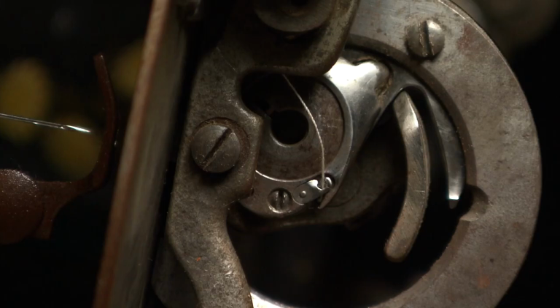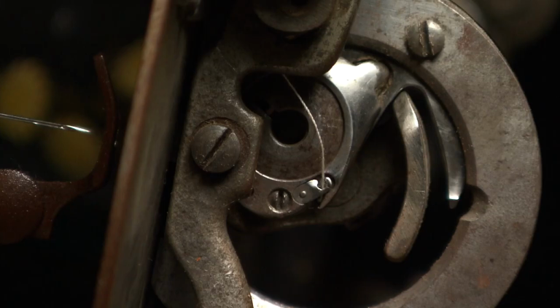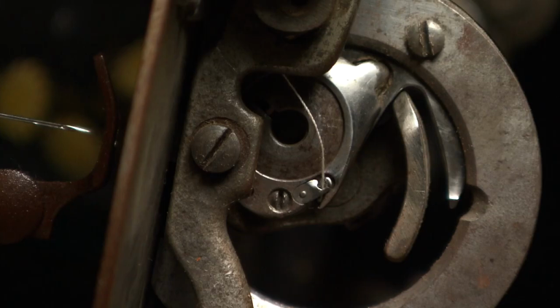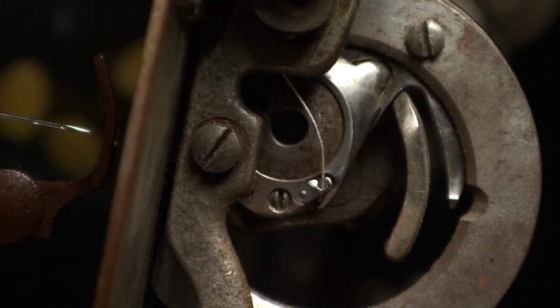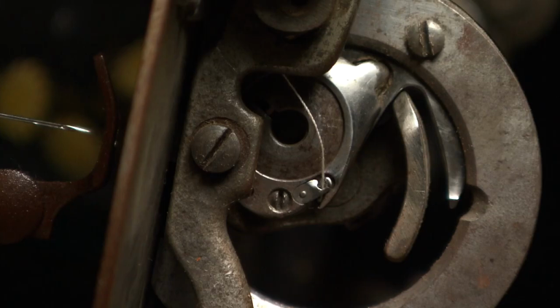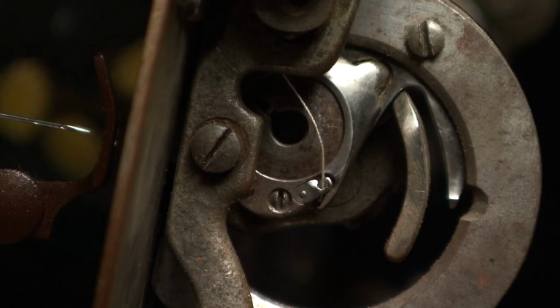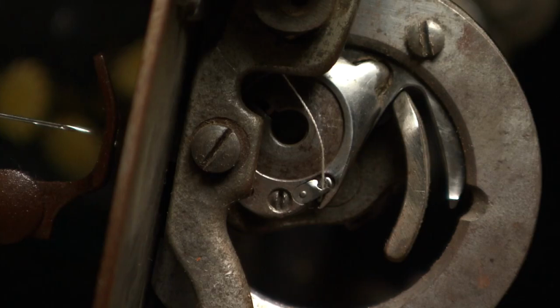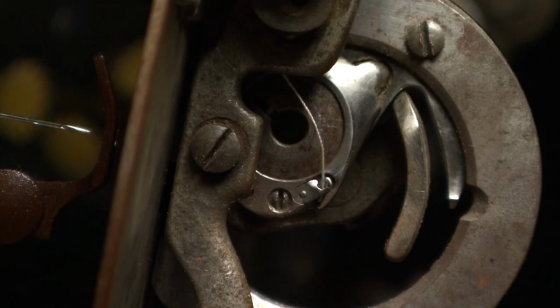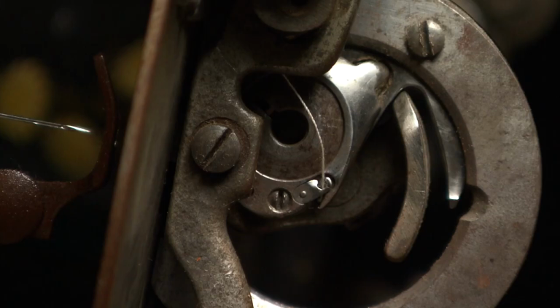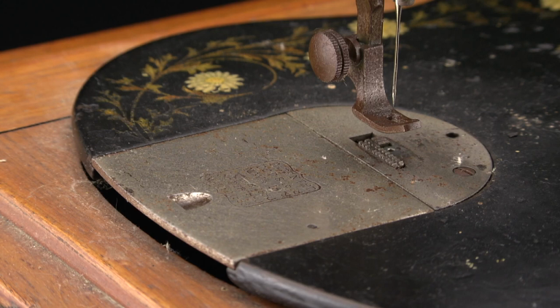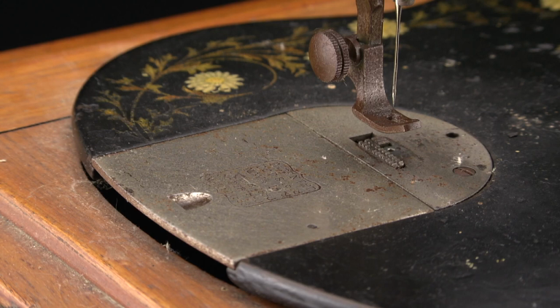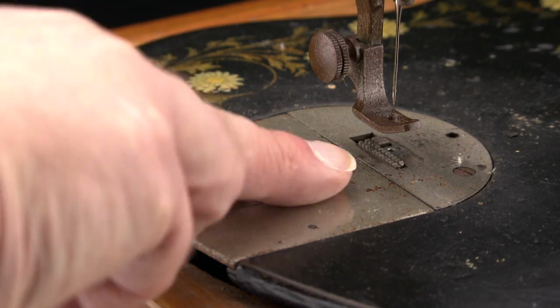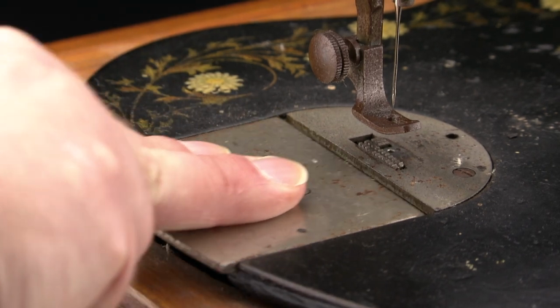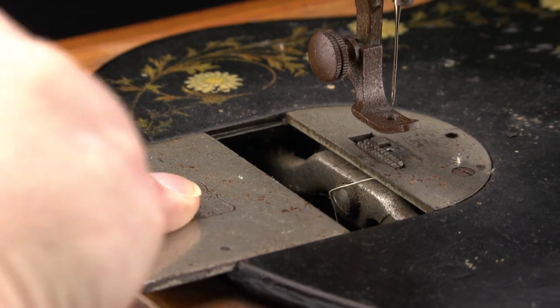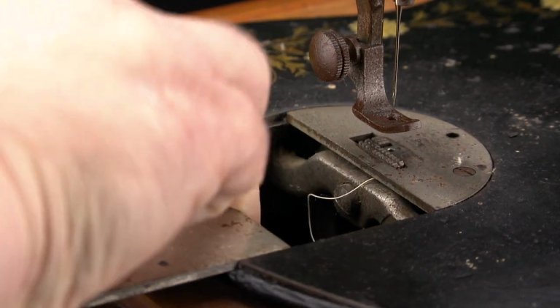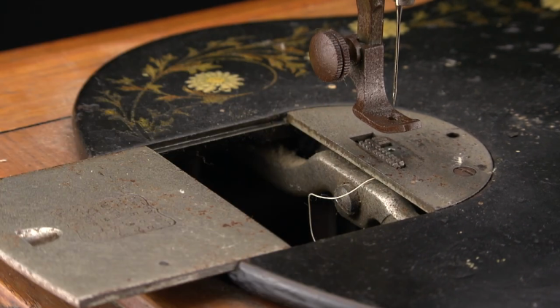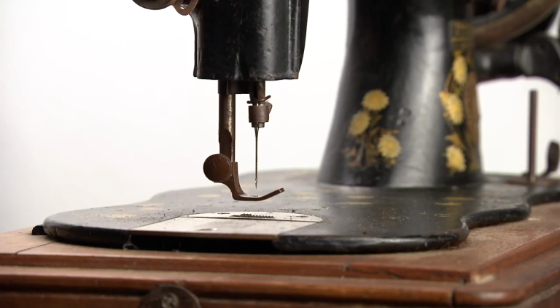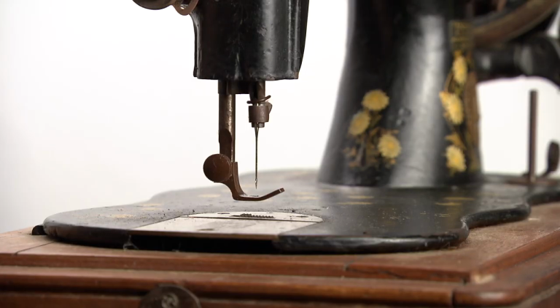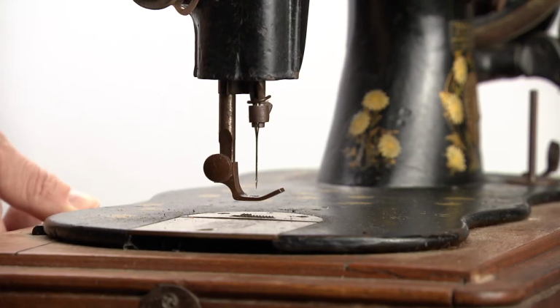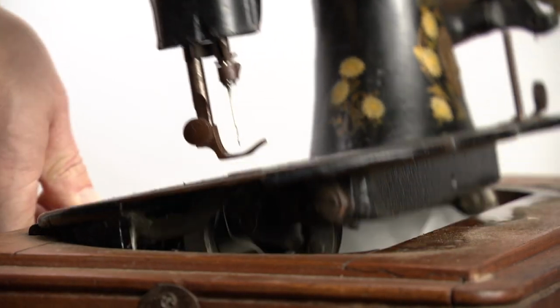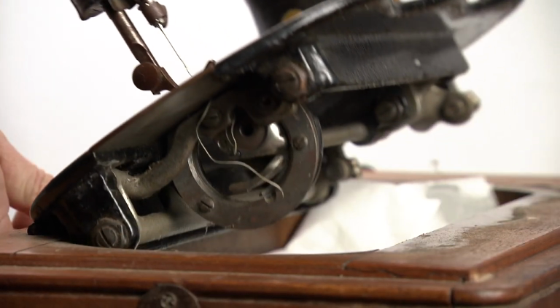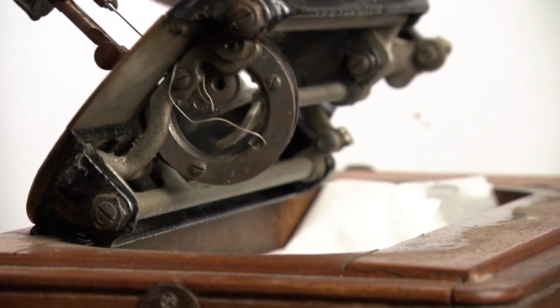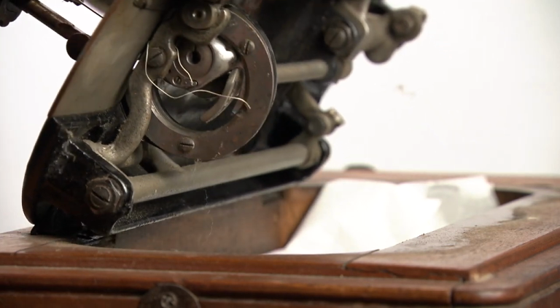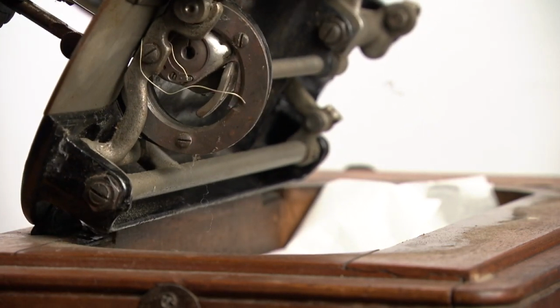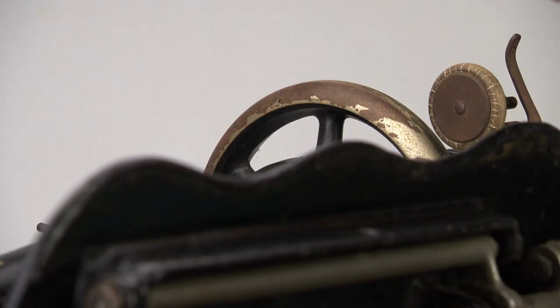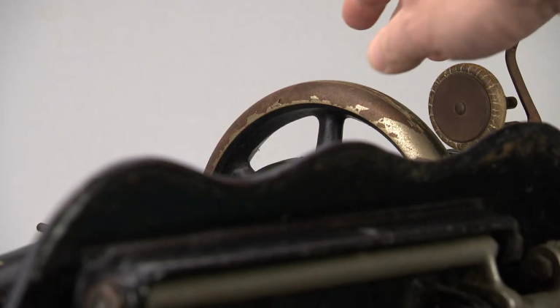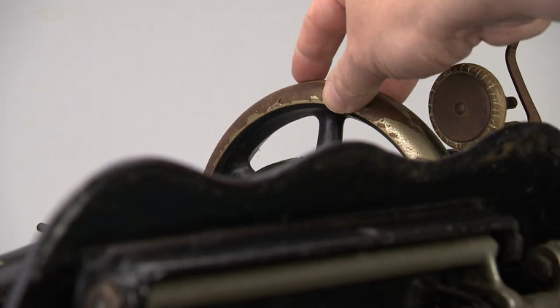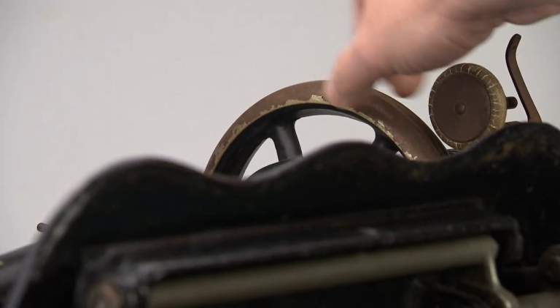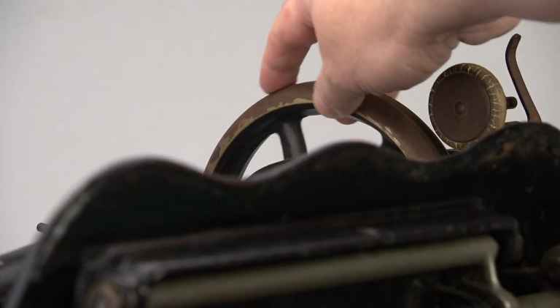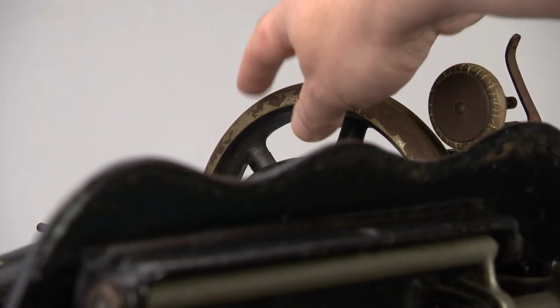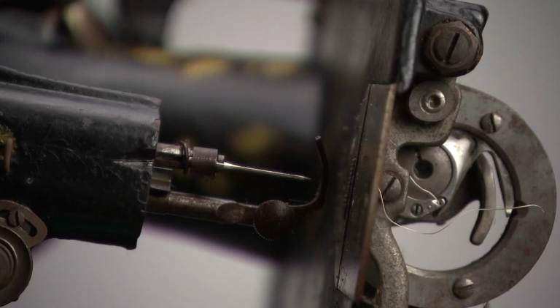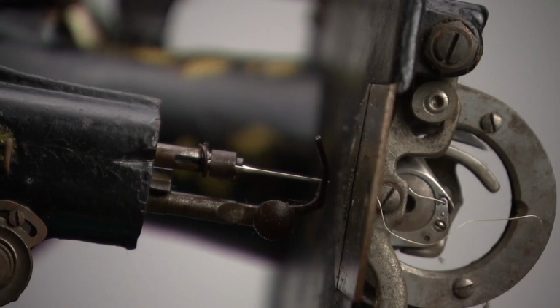The bobbin needs to be mounted in the so-called long beak shuttle. To remove it, open the sliding plate or tilt the entire machine on its side. Move the wheel on the rear until the needle bar is in its lowest position.